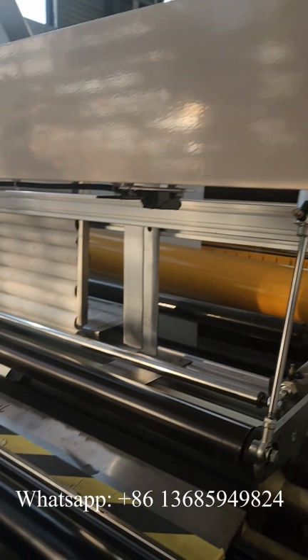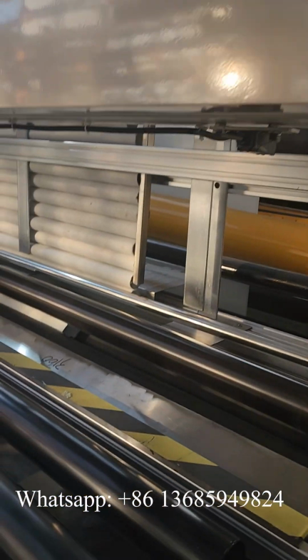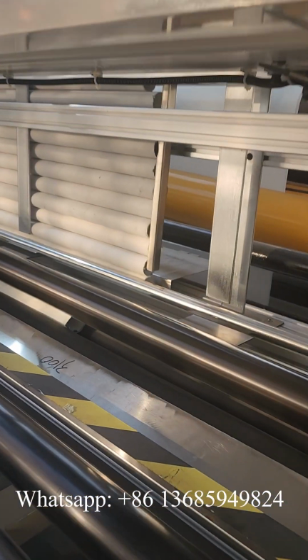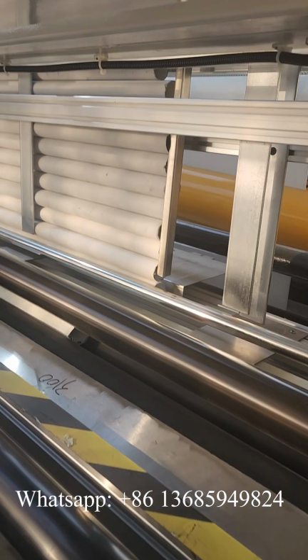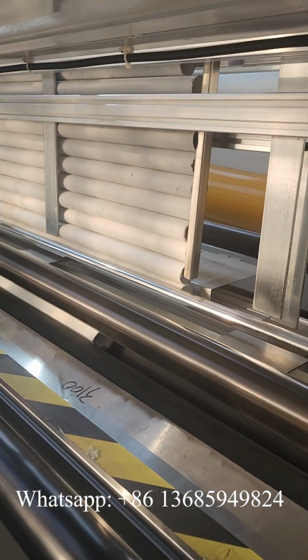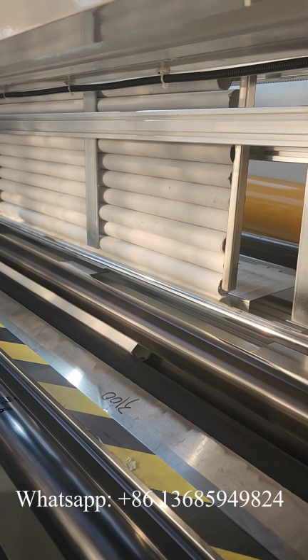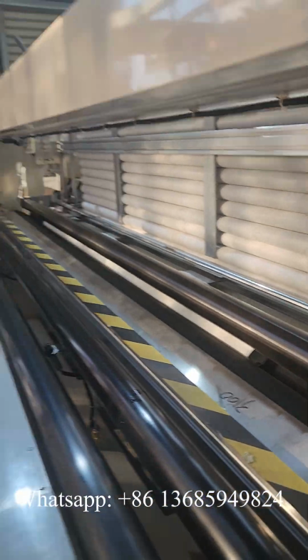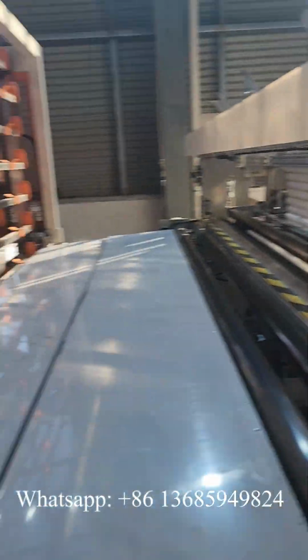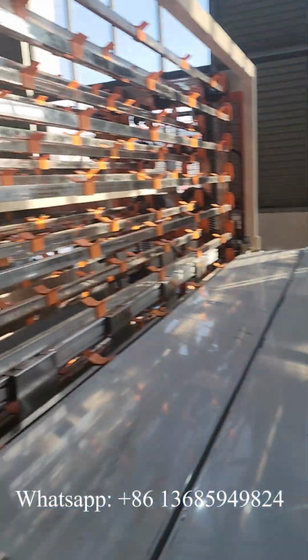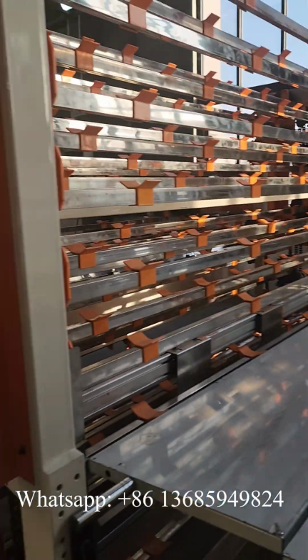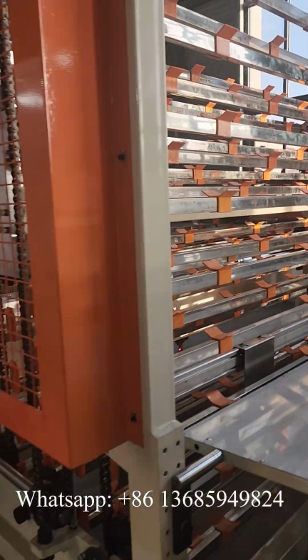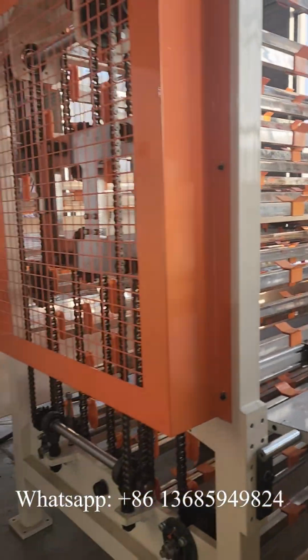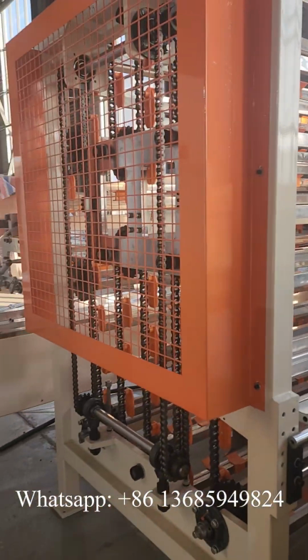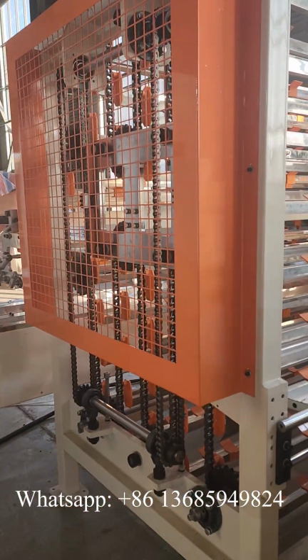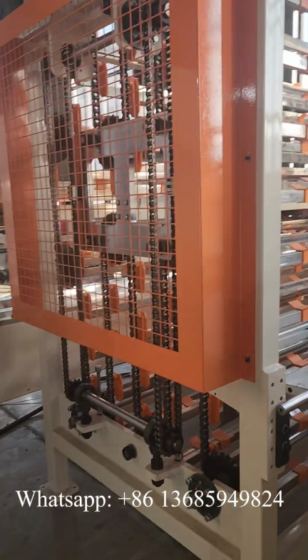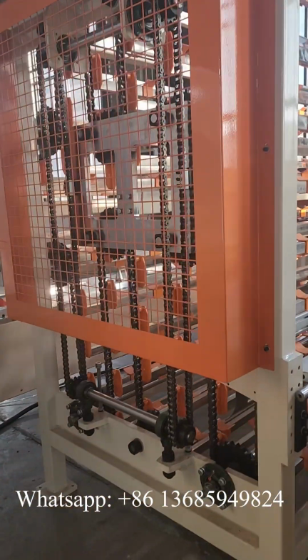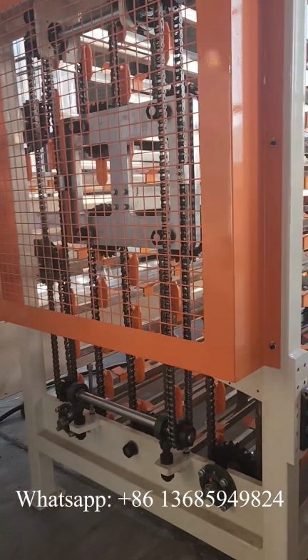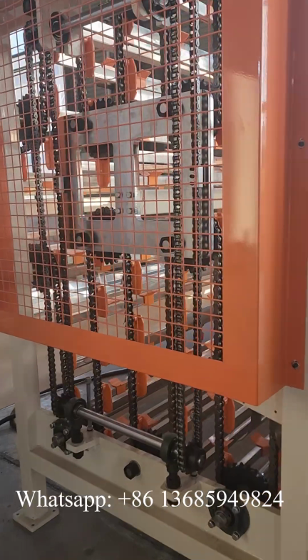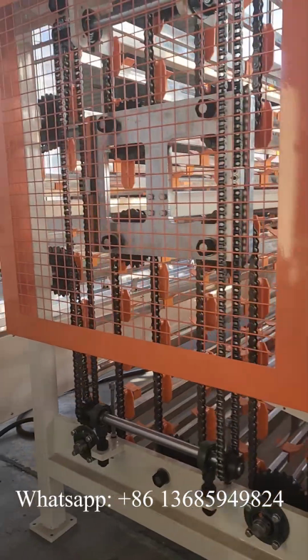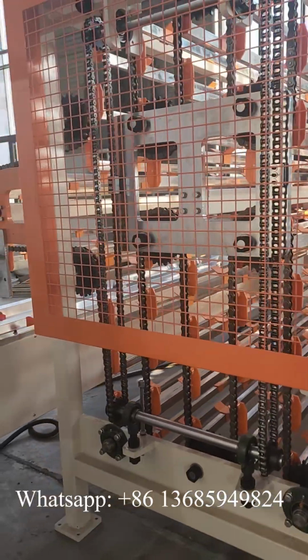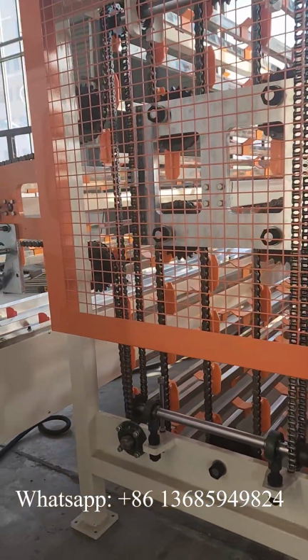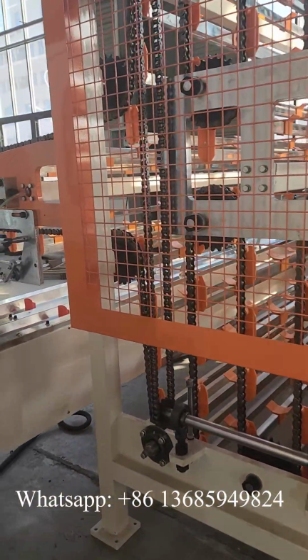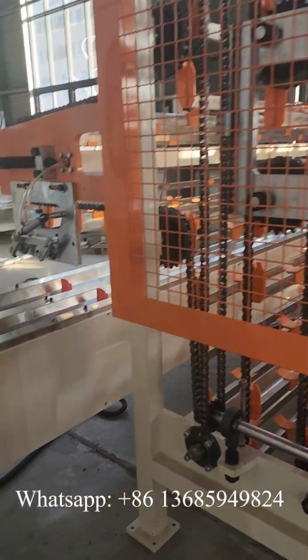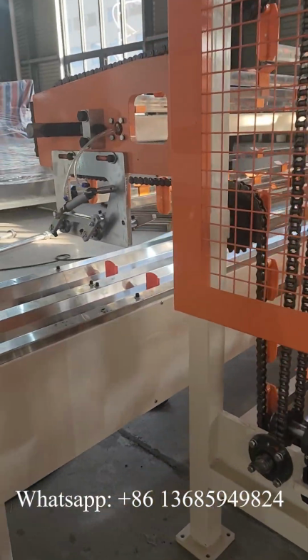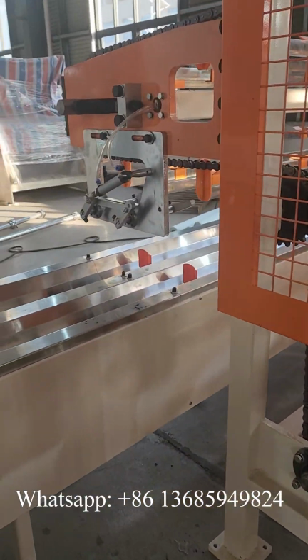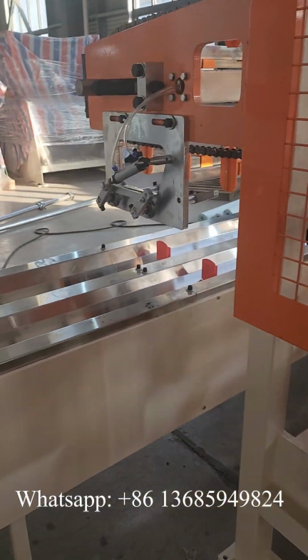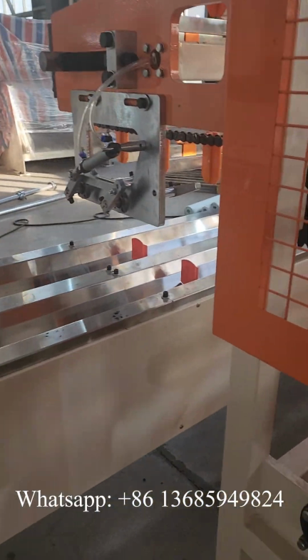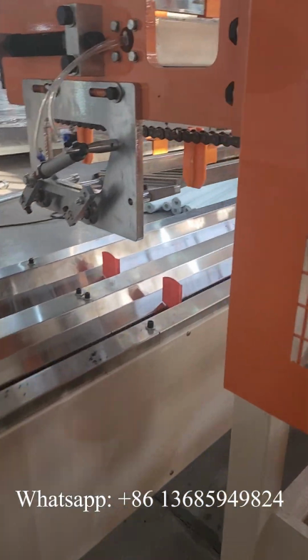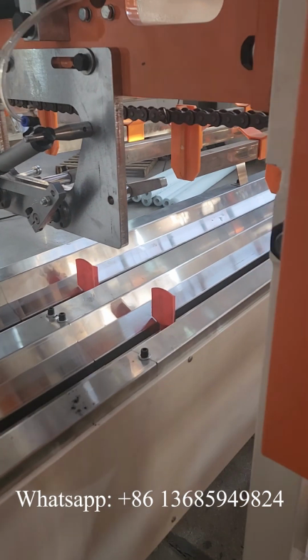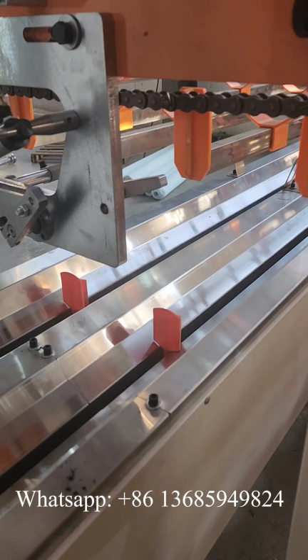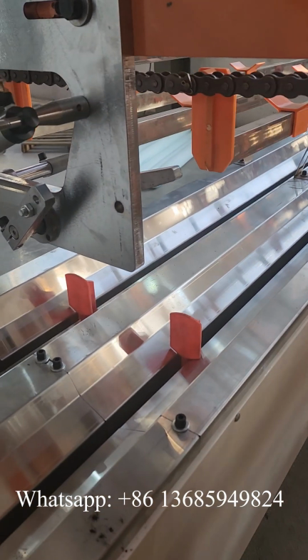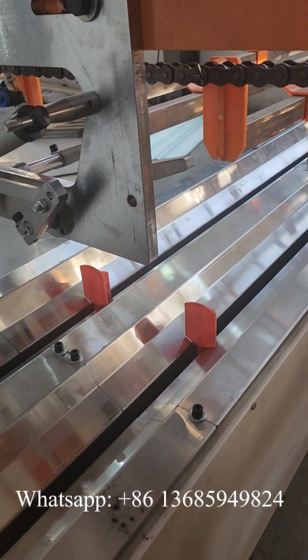As you can see, we put a paper cord here. And this is the local roll accumulator. With this device, tissue rolls can dry before cutting, which makes the effect better.